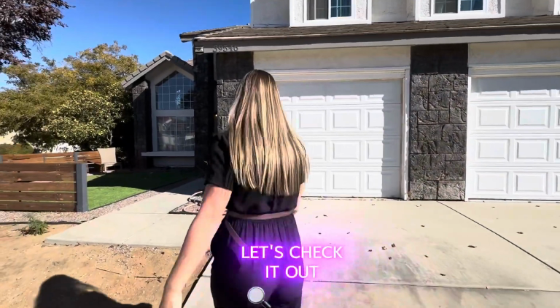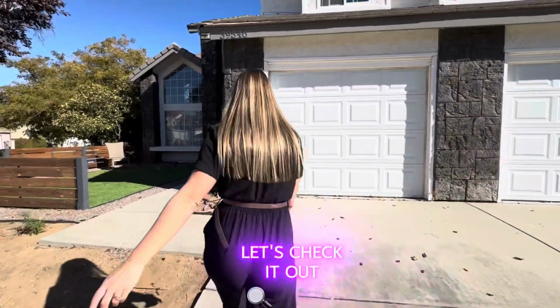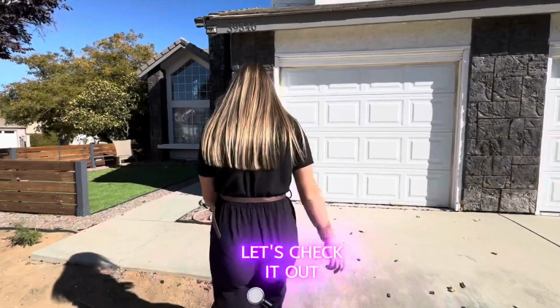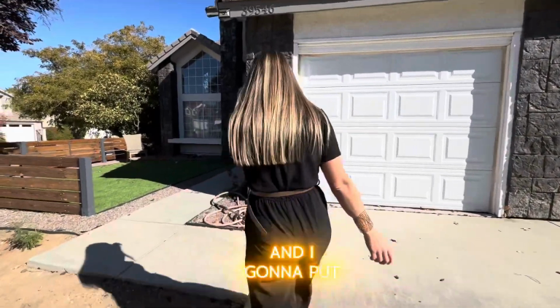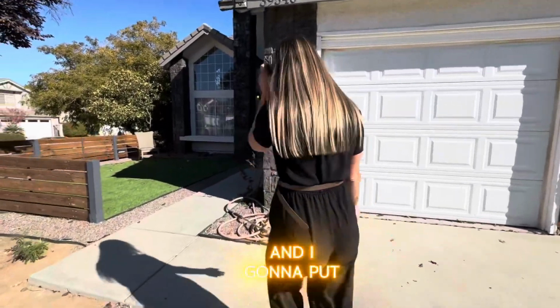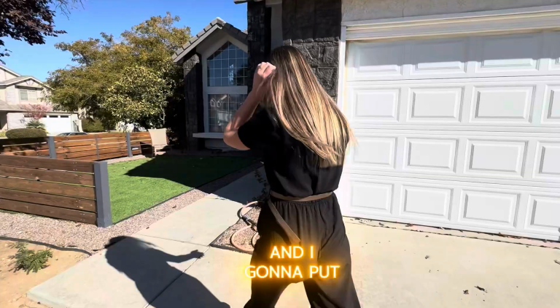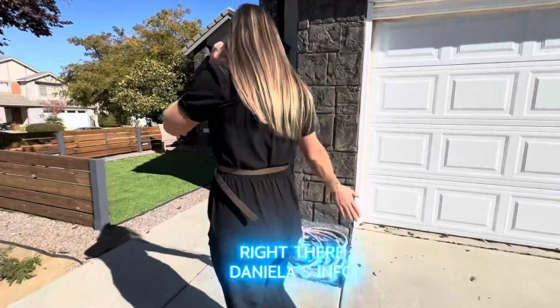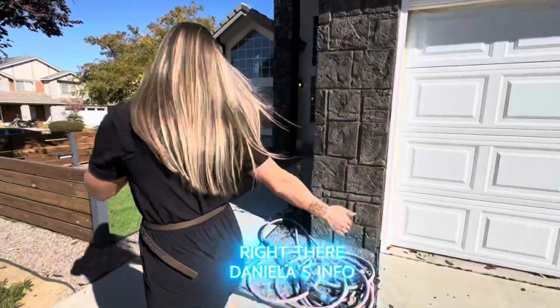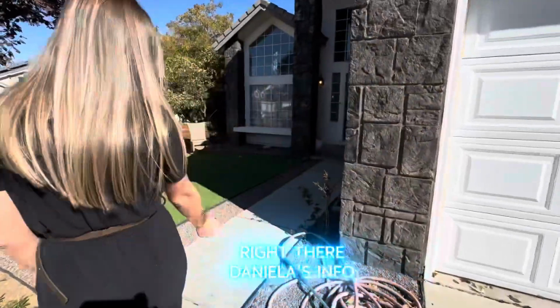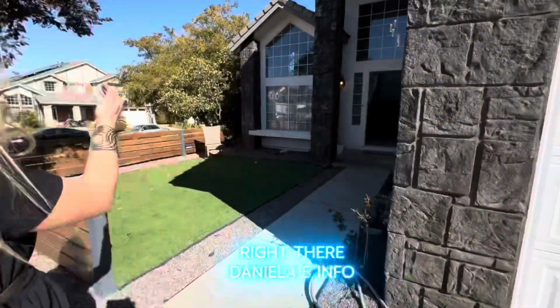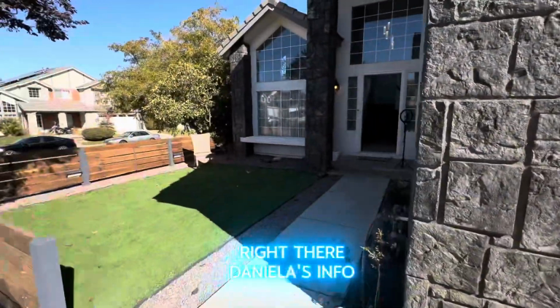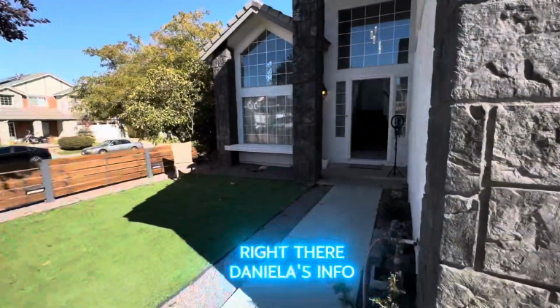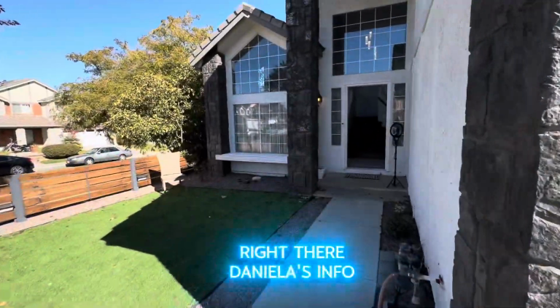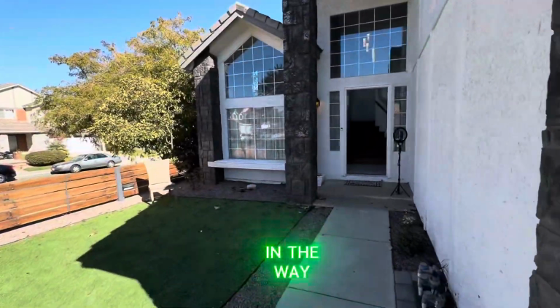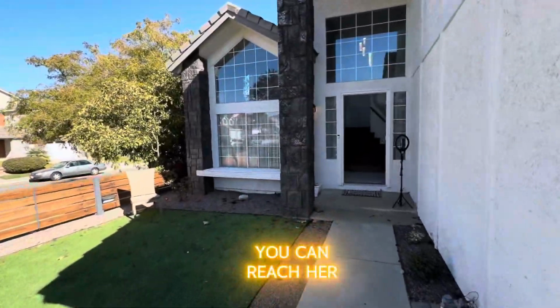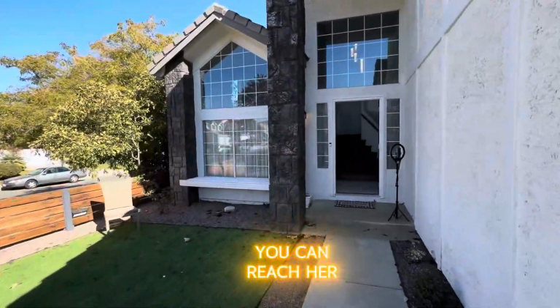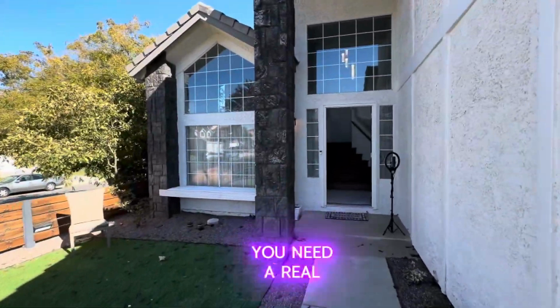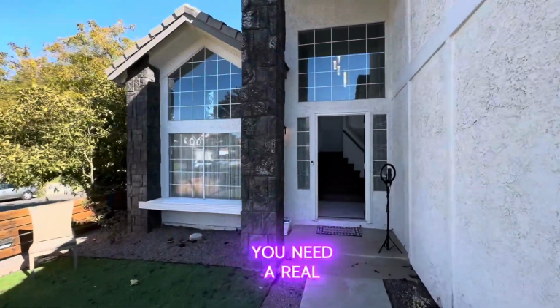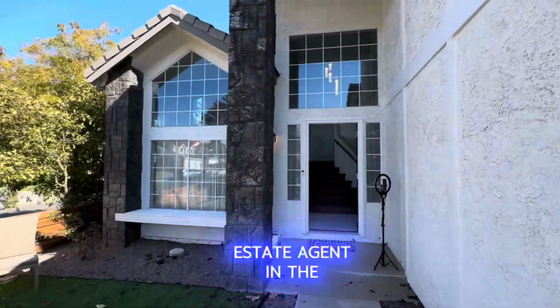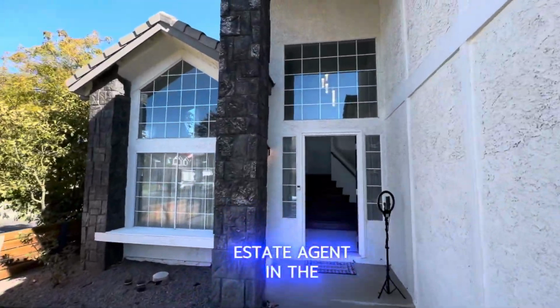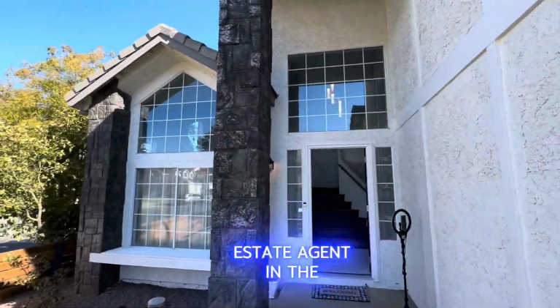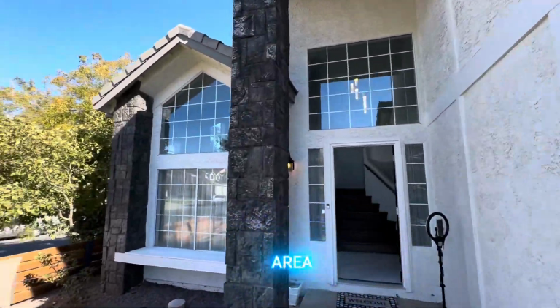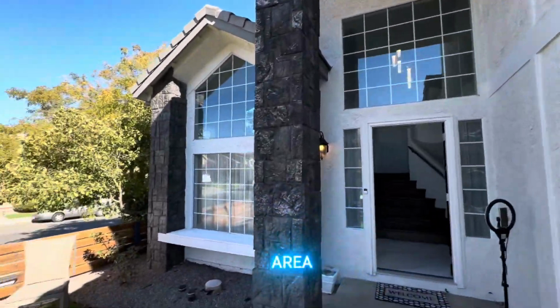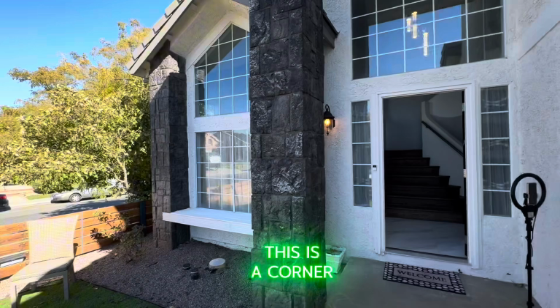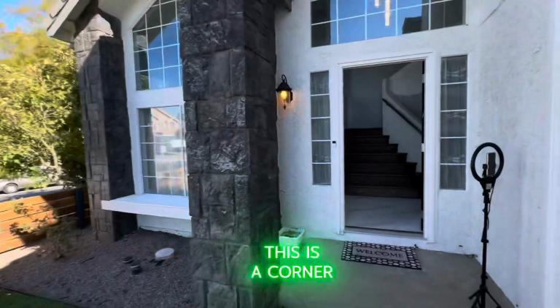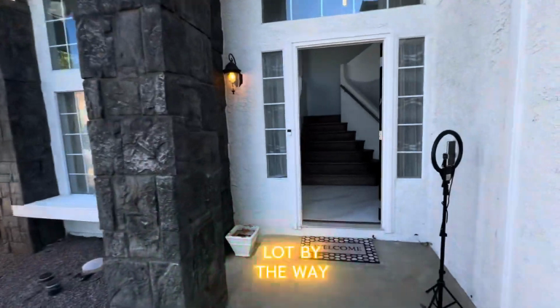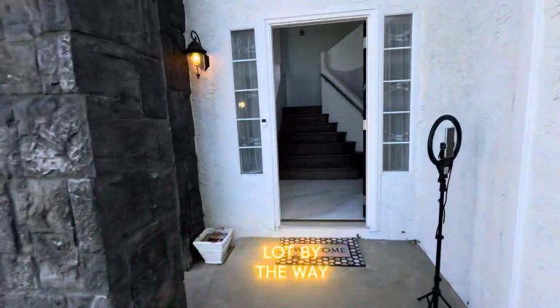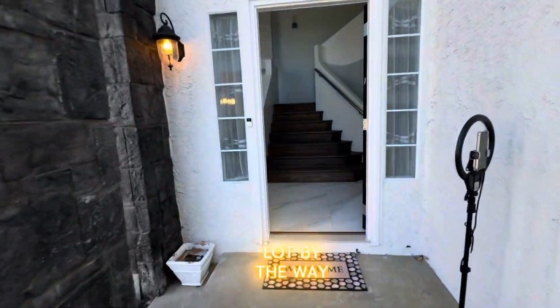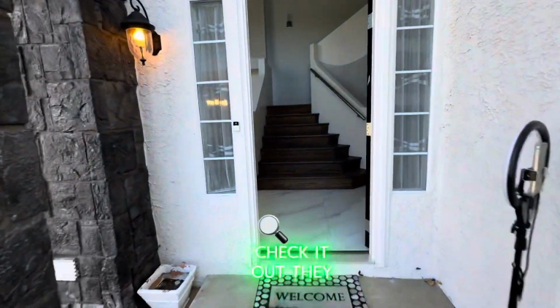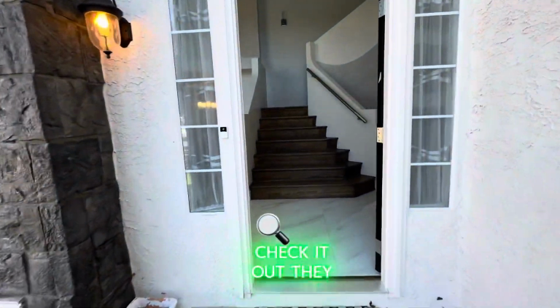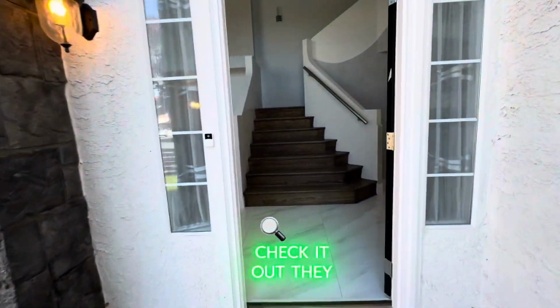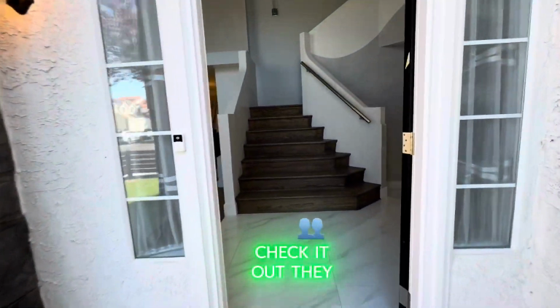I'm going to put Daniela's info on screen so you can reach her. If you need a real estate agent in the area, this is a corner lot — check it out.